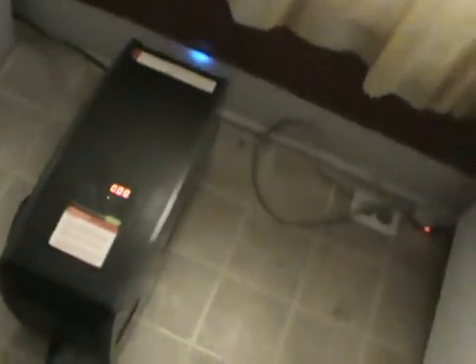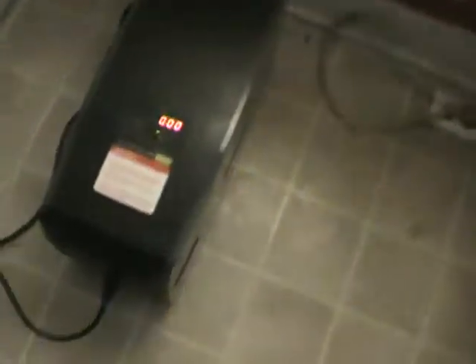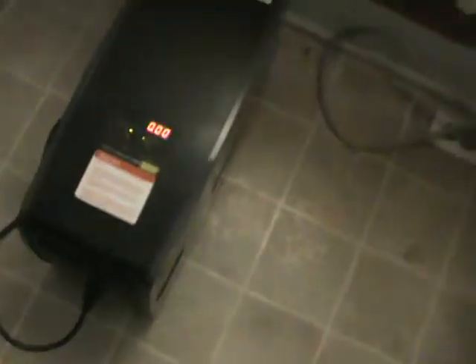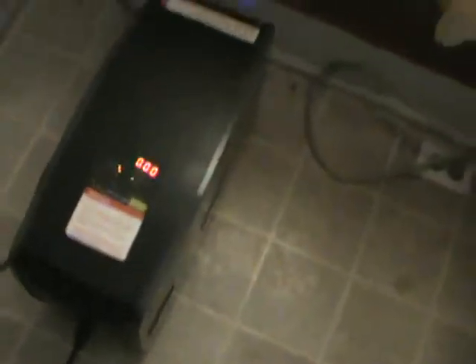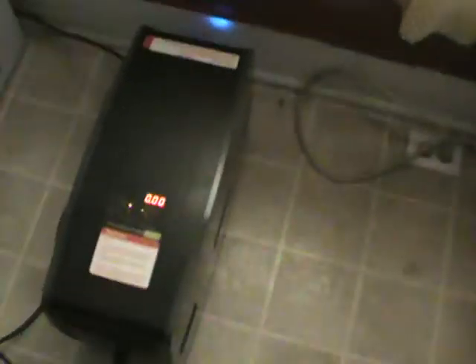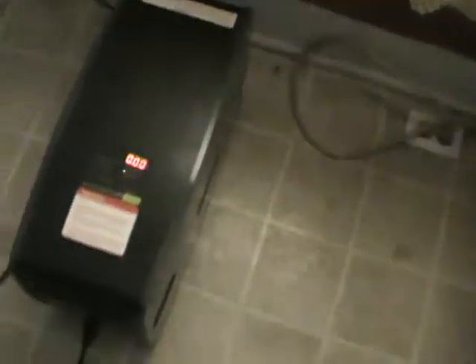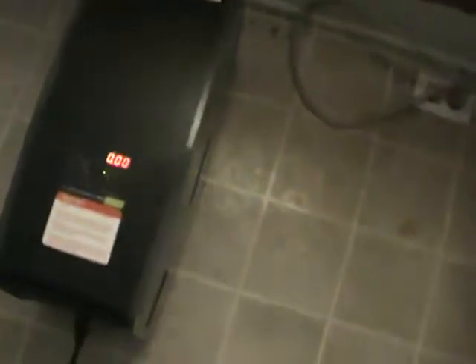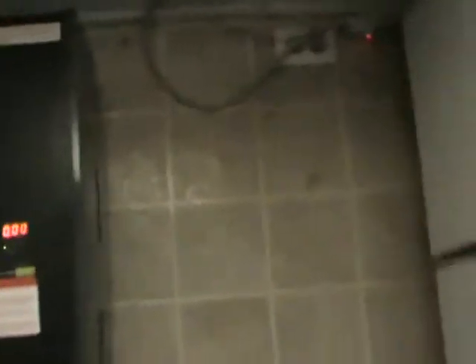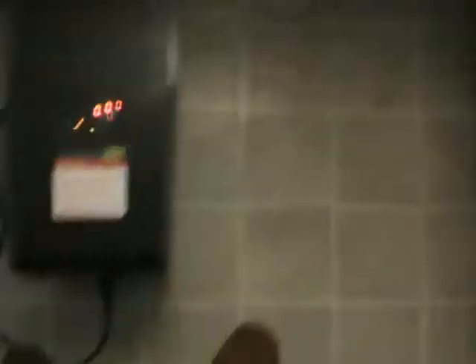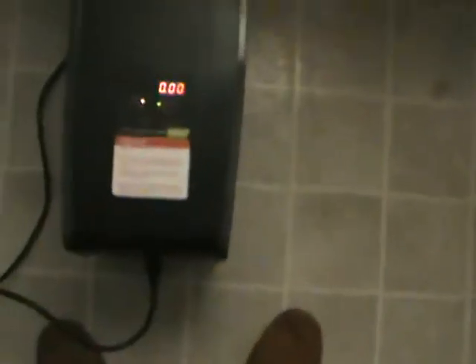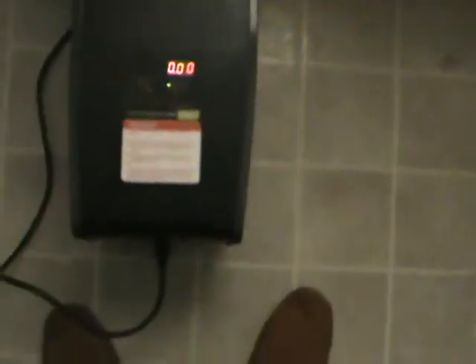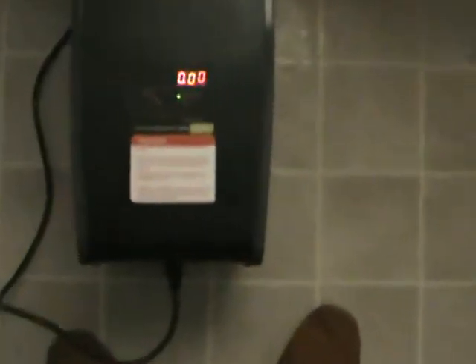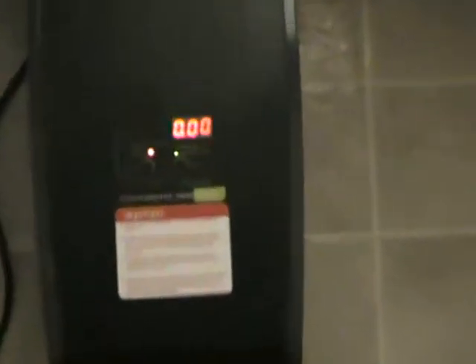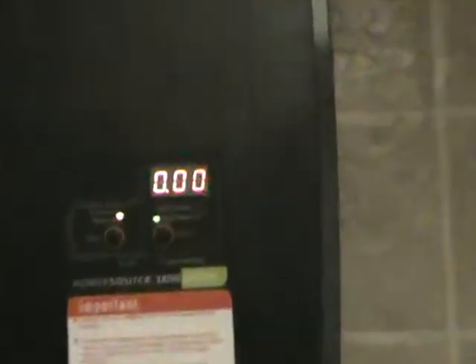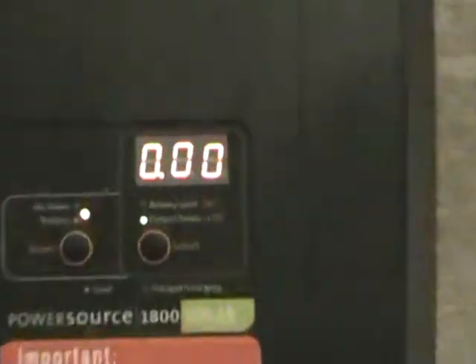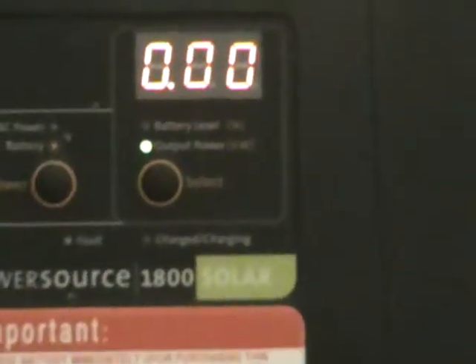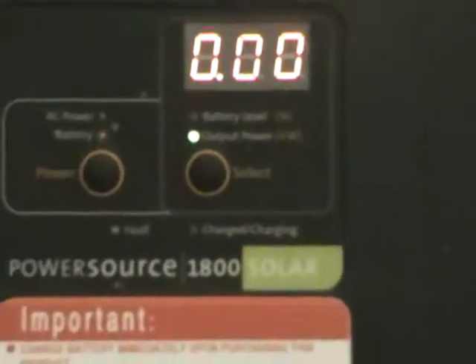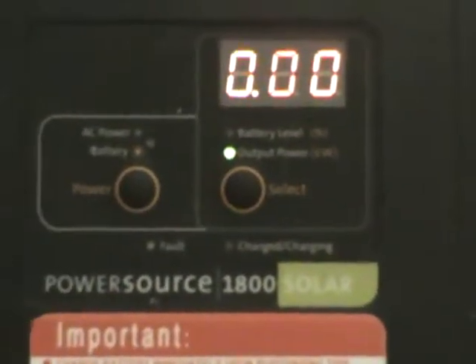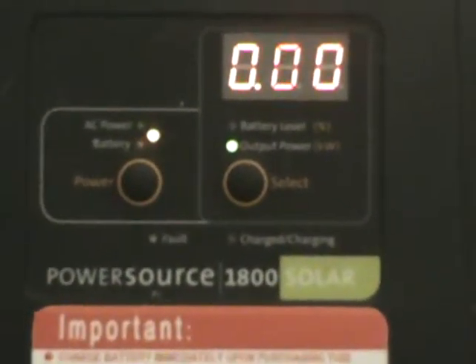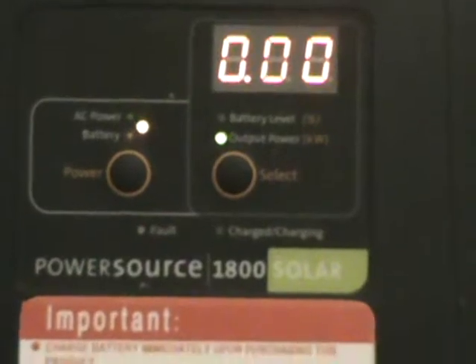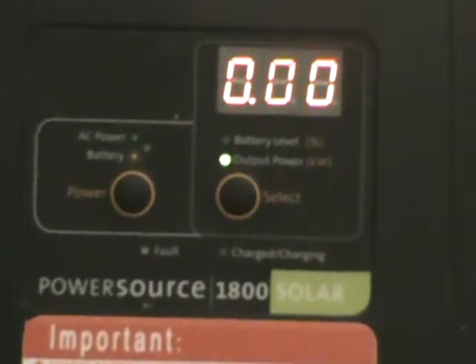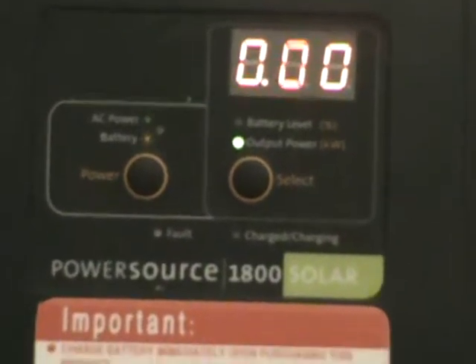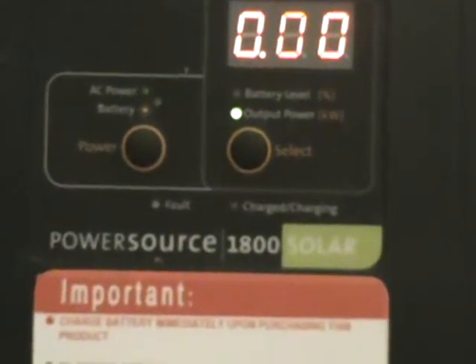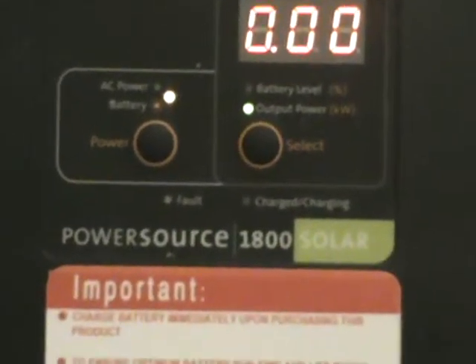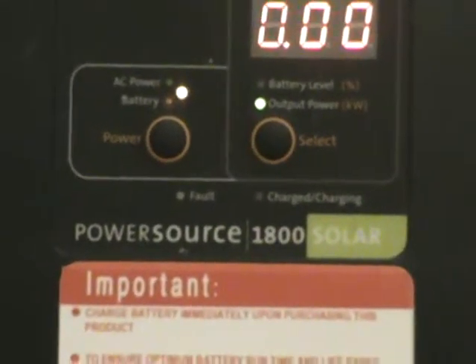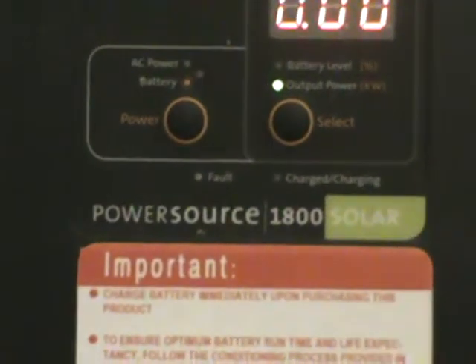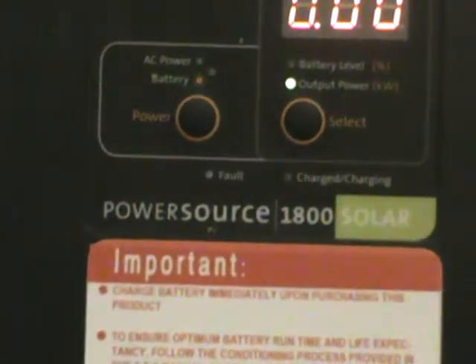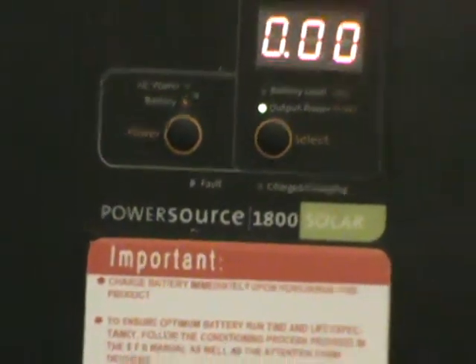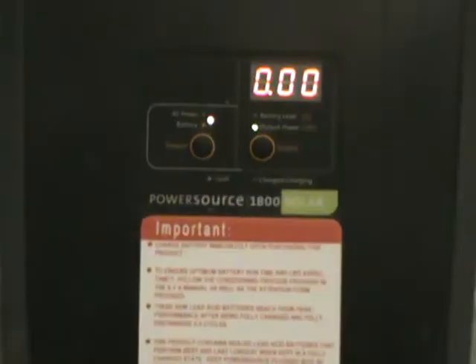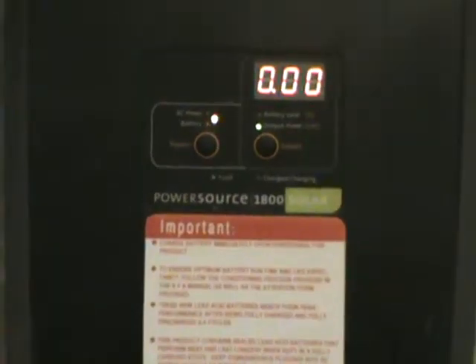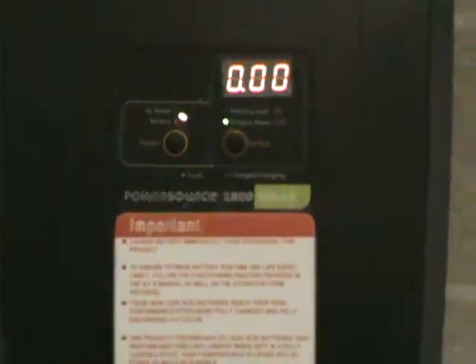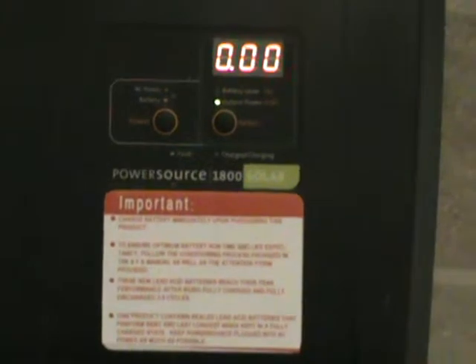It's a solar generator — the Power Source 1800, I believe. From Solutions from Science. I also got a hundred dollars worth of heirloom seeds.